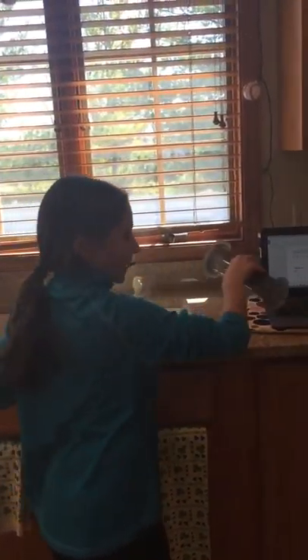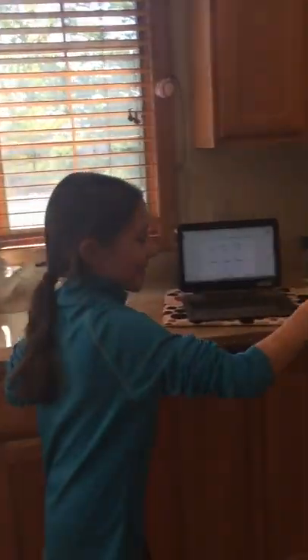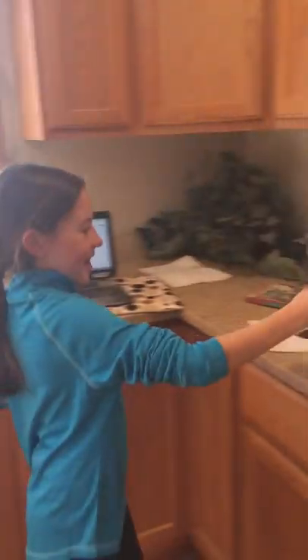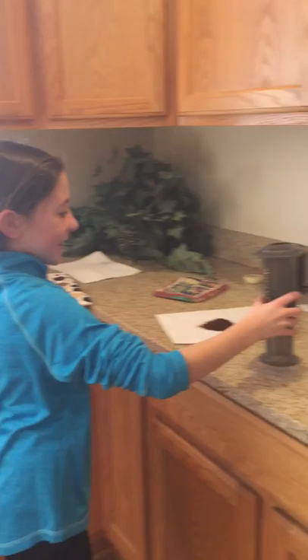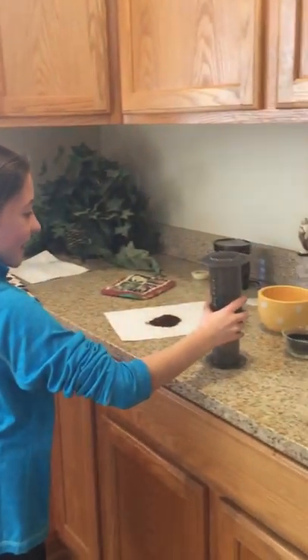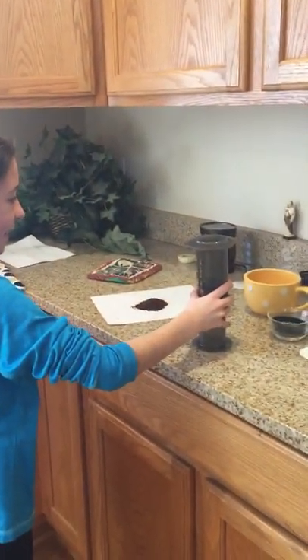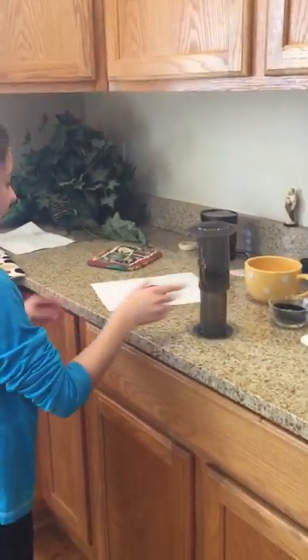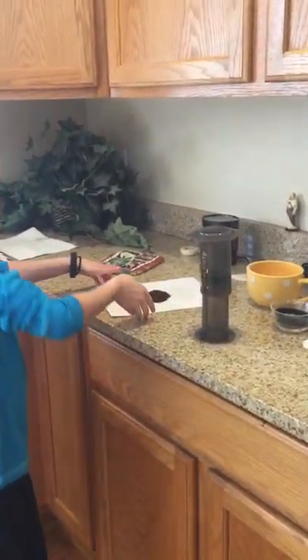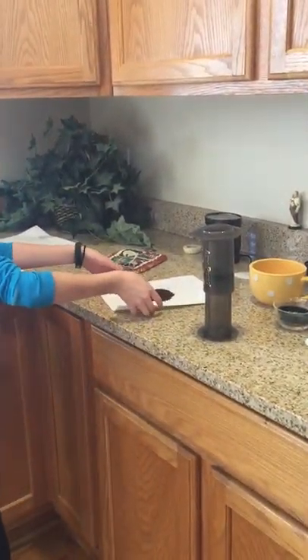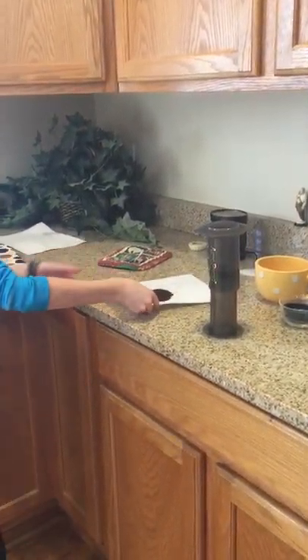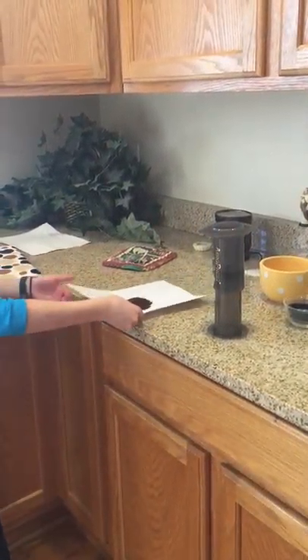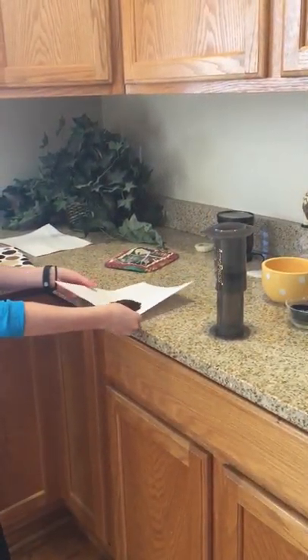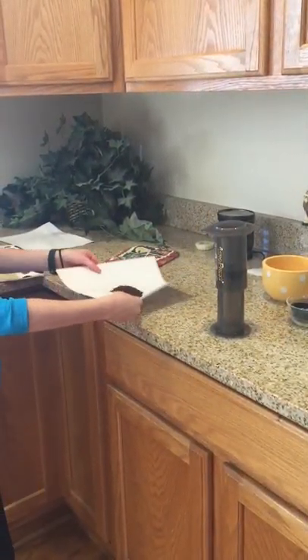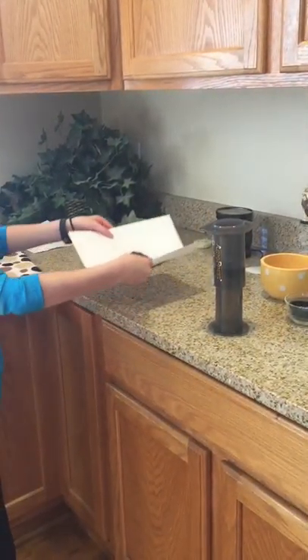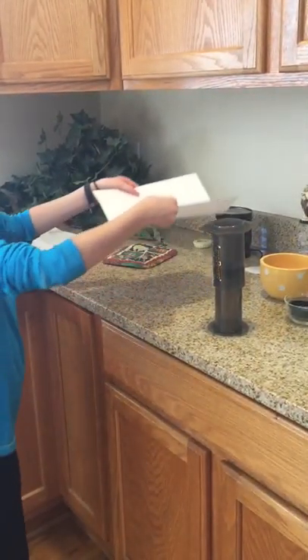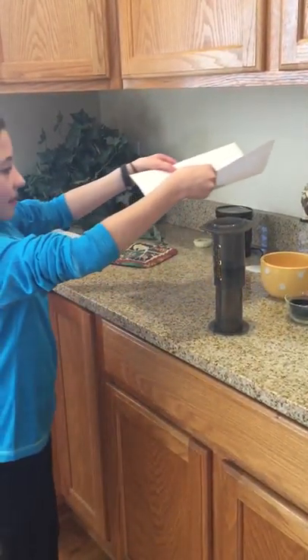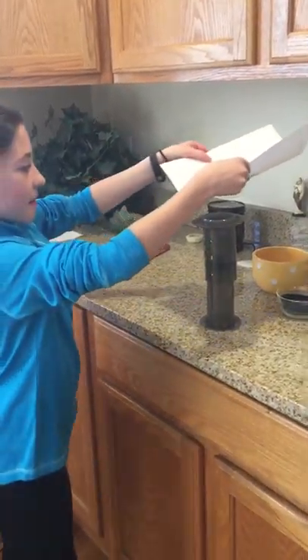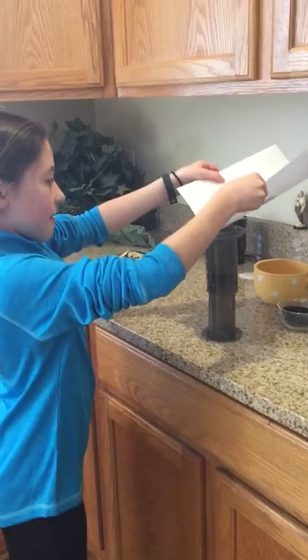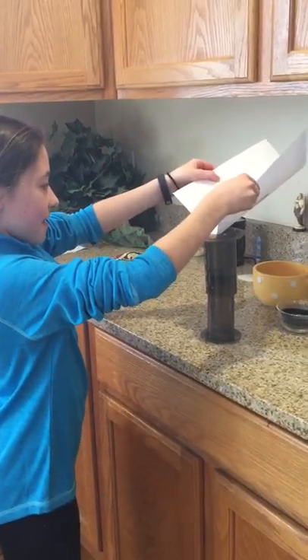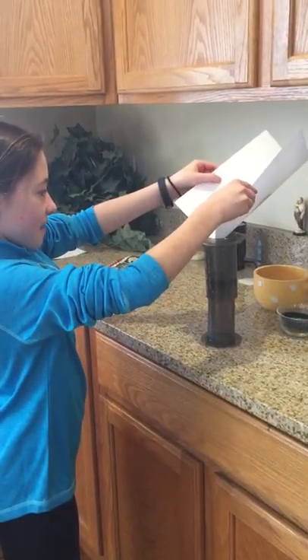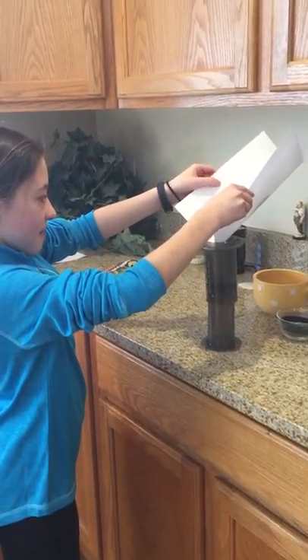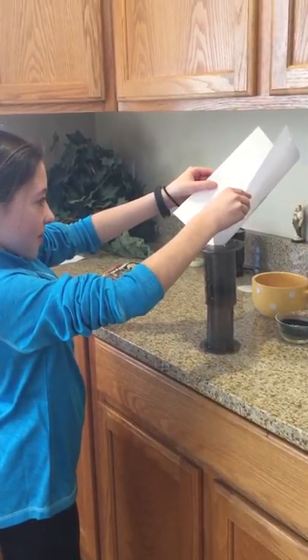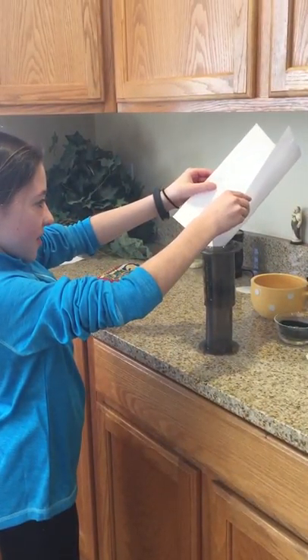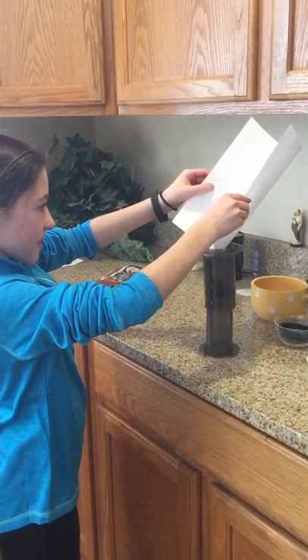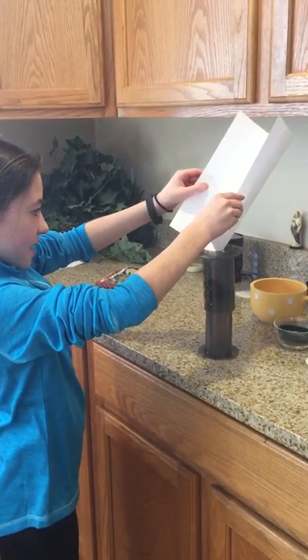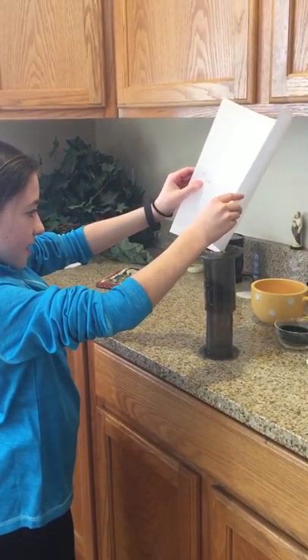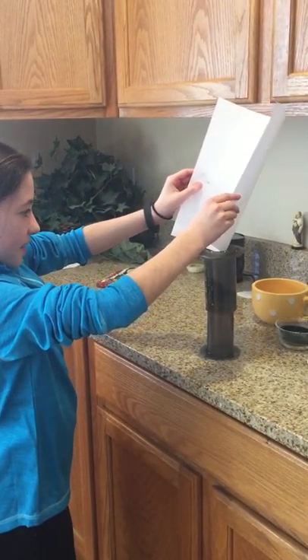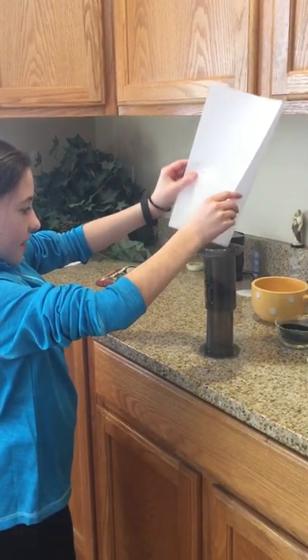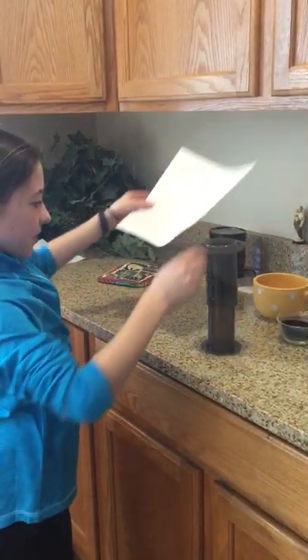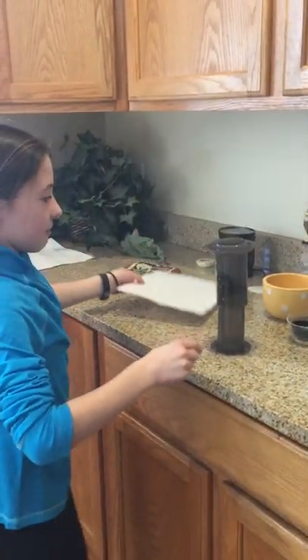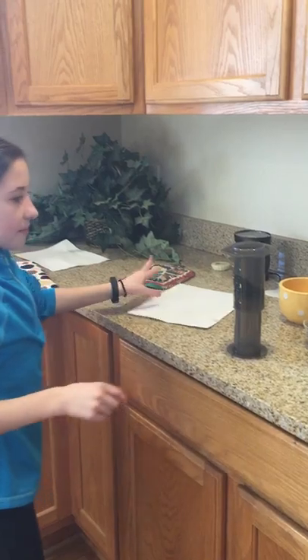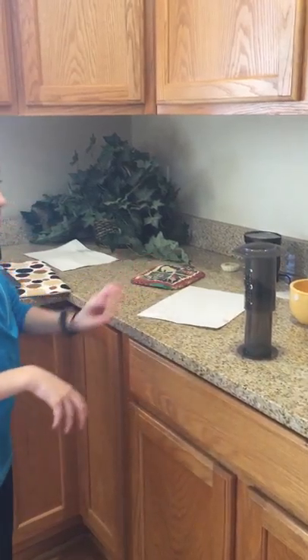And then you're going to pour it in the sink. And then now you're going to pour the coffee in the big one. And you're going to pour some water.